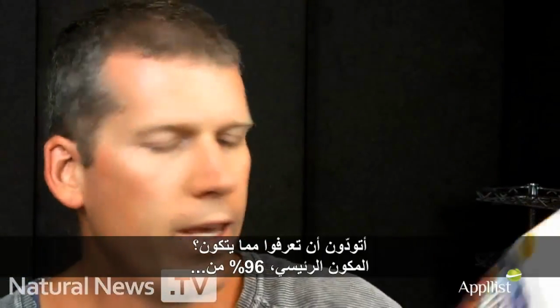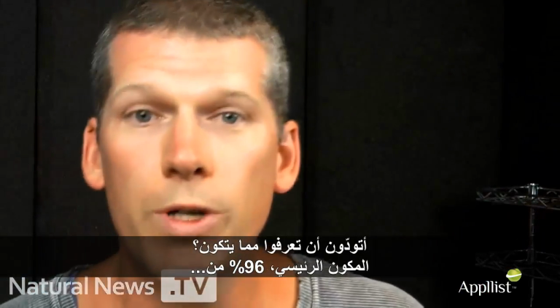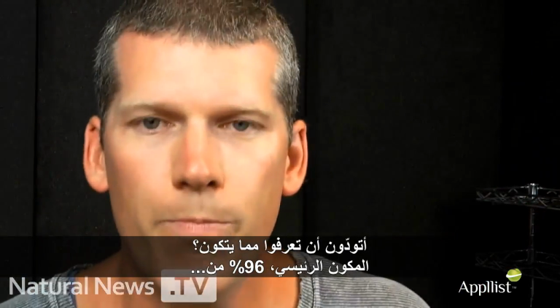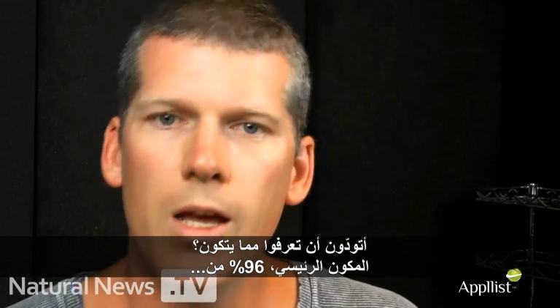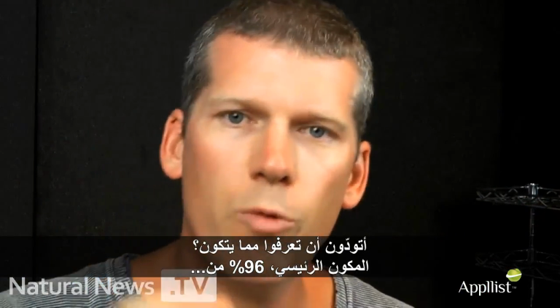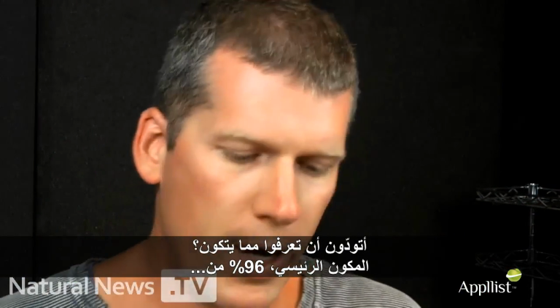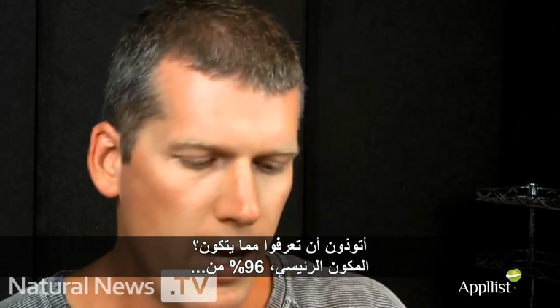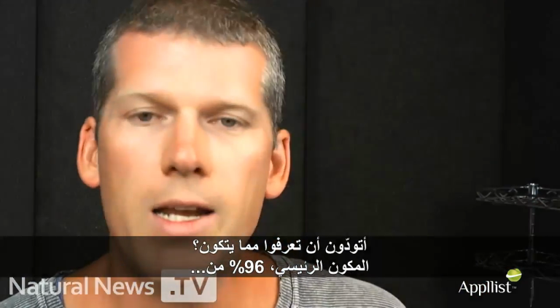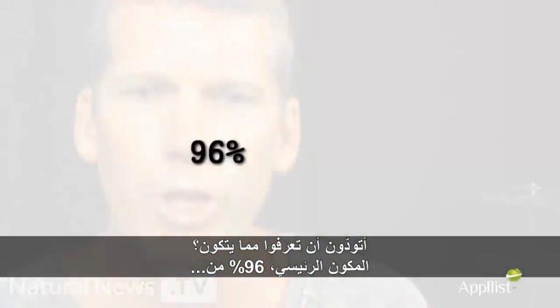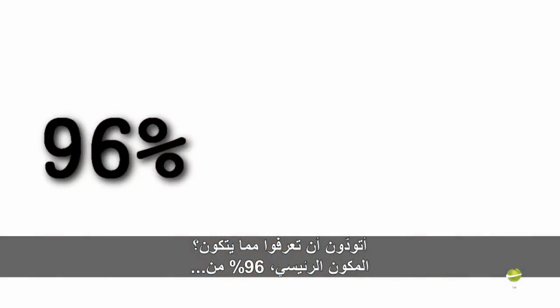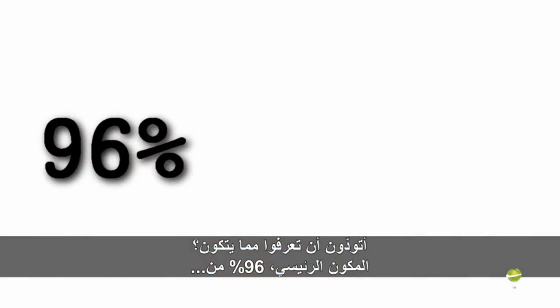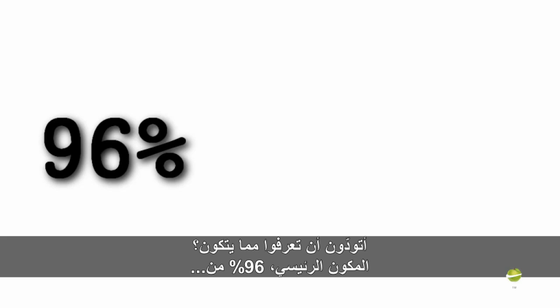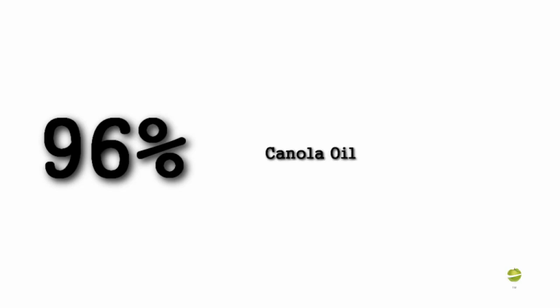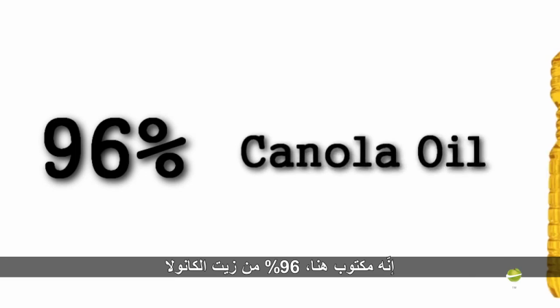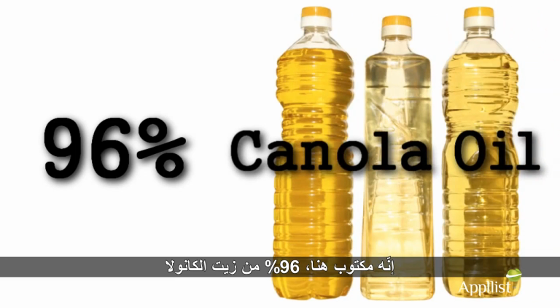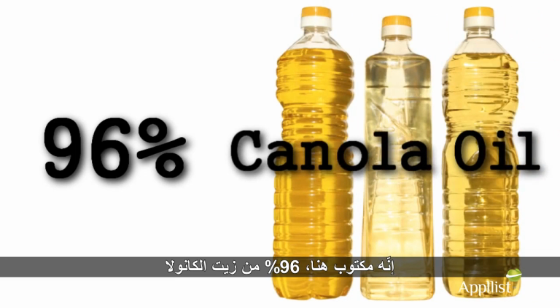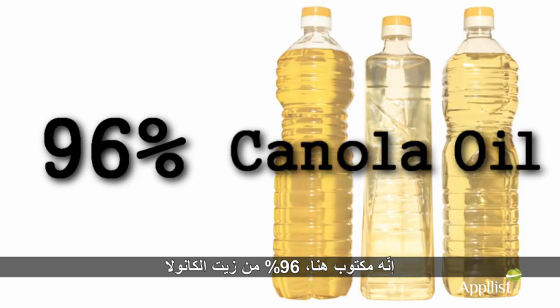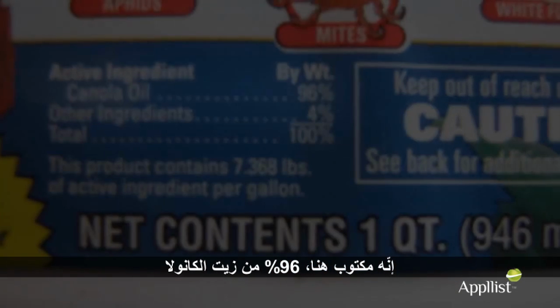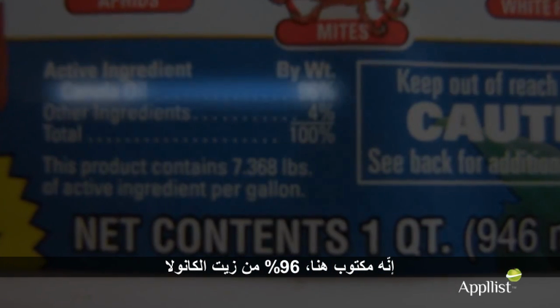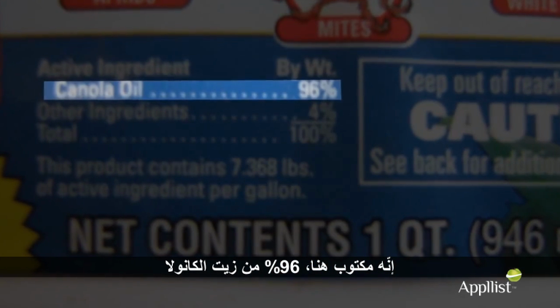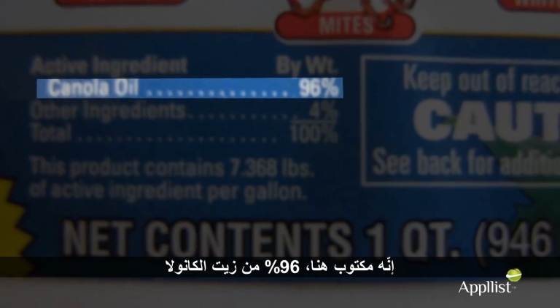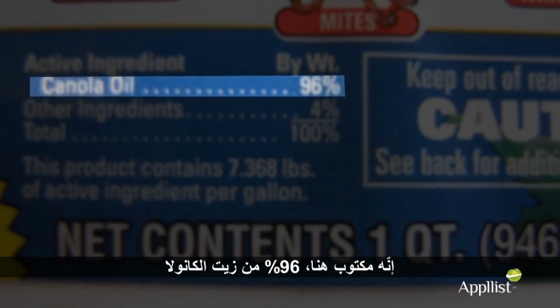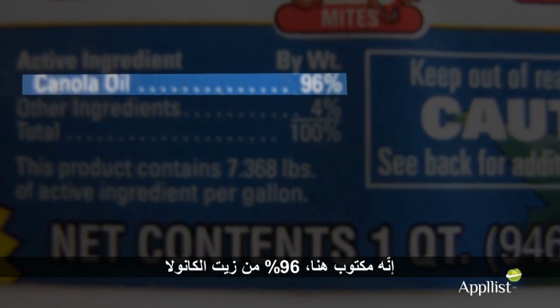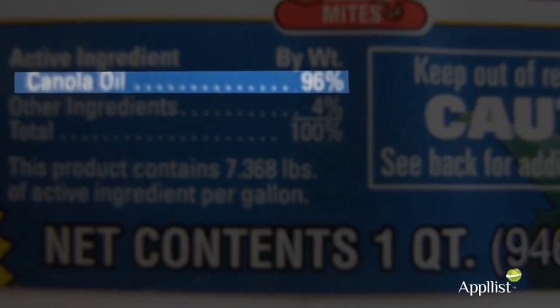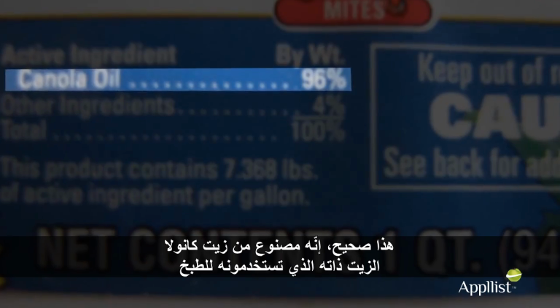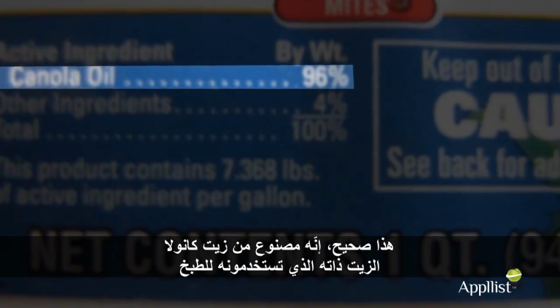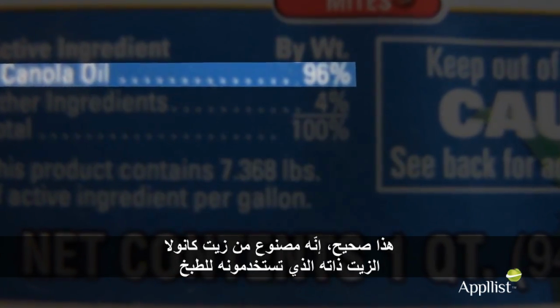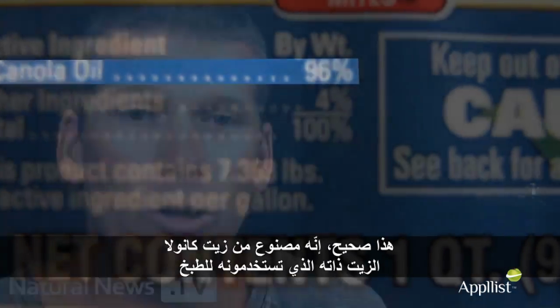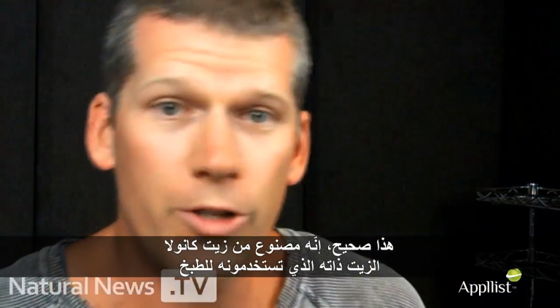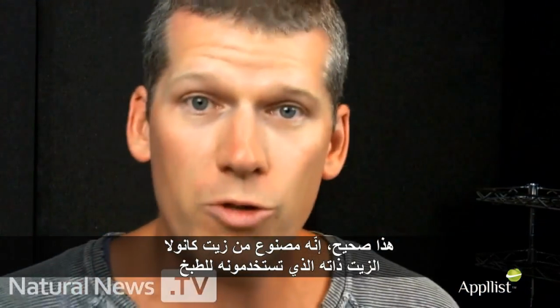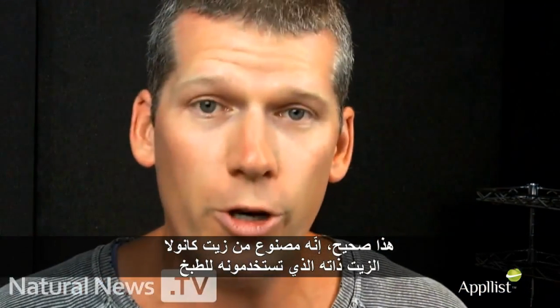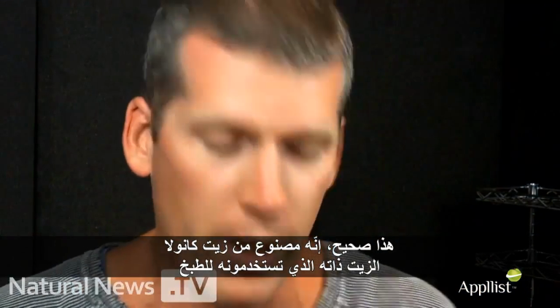Care to guess what's in it? The number one ingredient — 96 percent — right here: canola oil. 96 percent canola oil. That's right. It's made out of canola oil, the same stuff that you cook with.